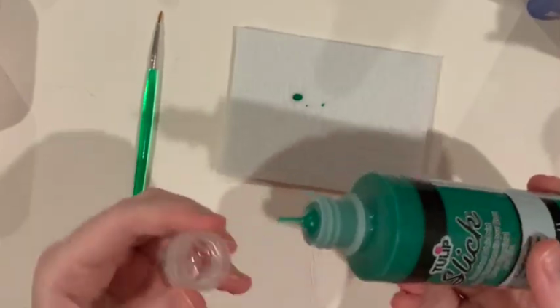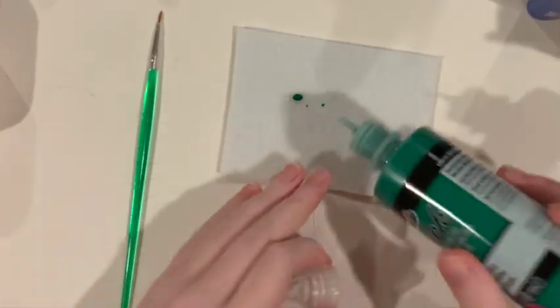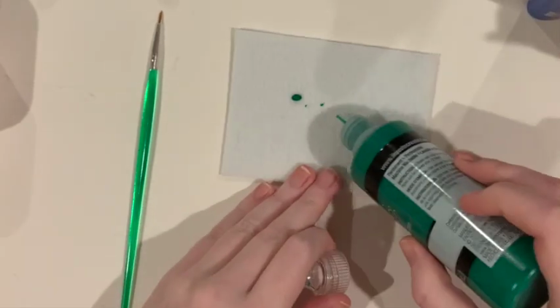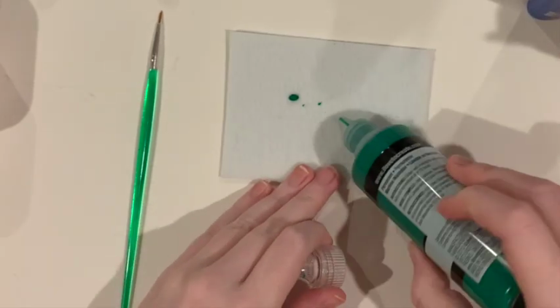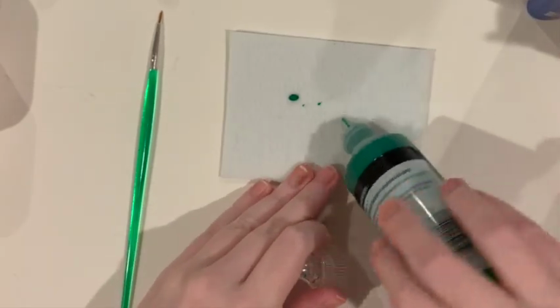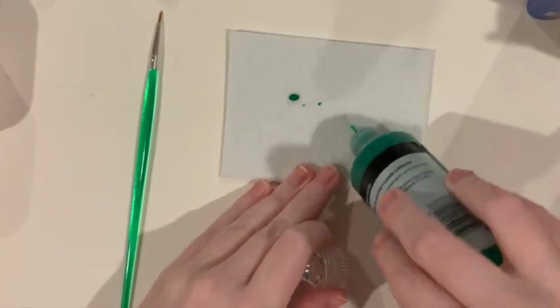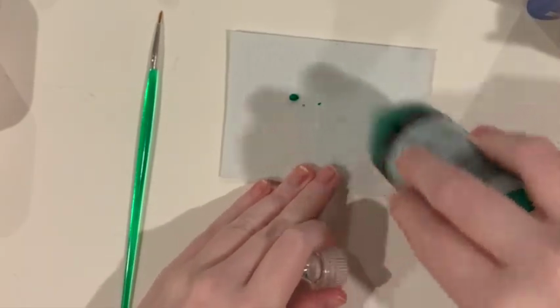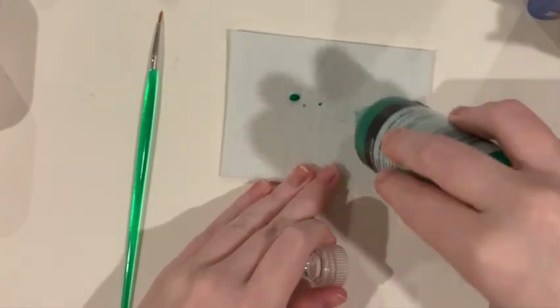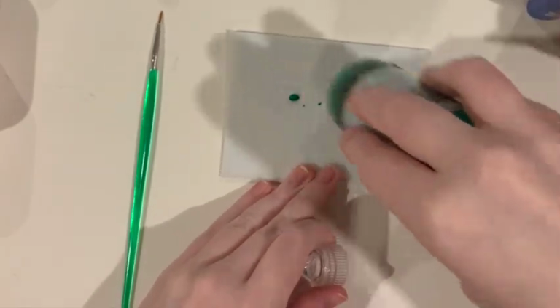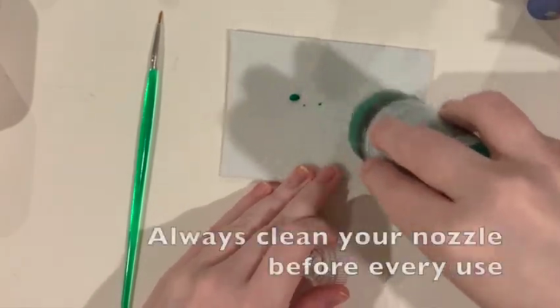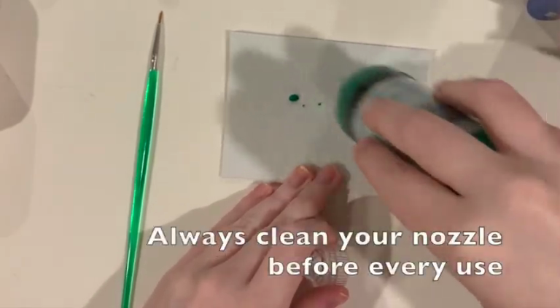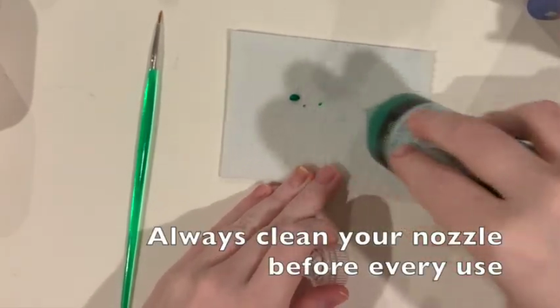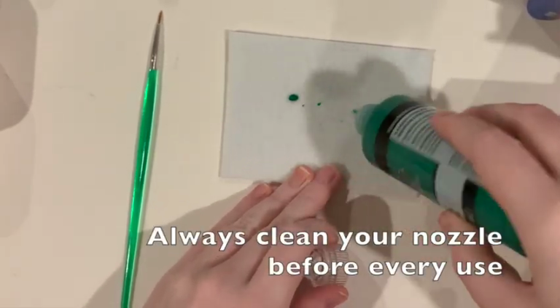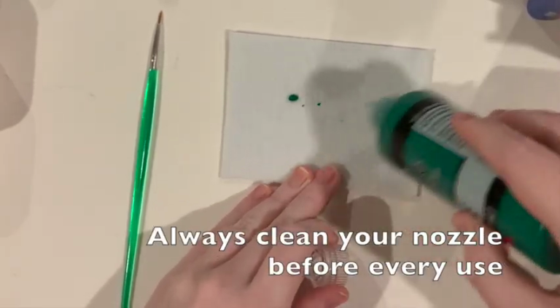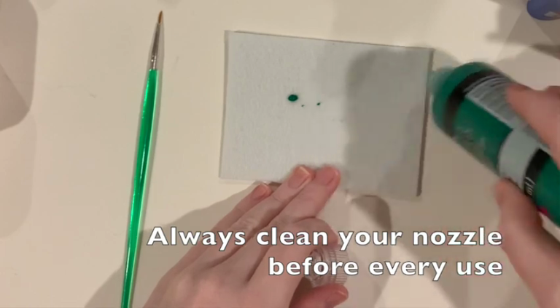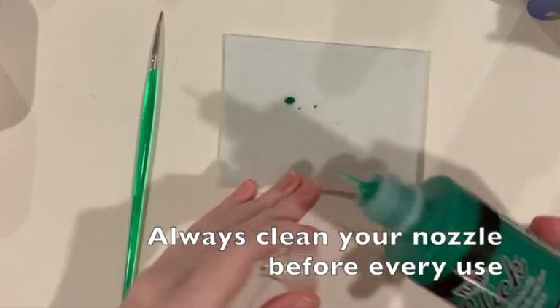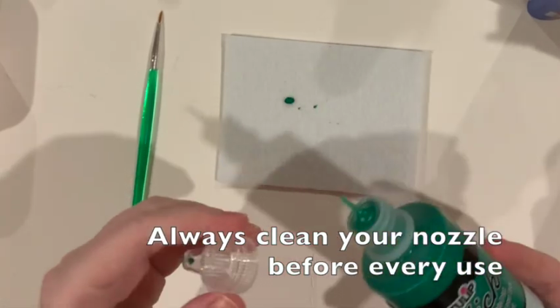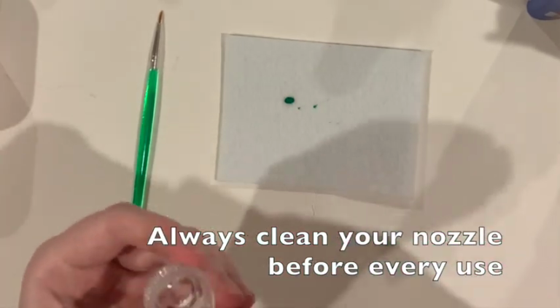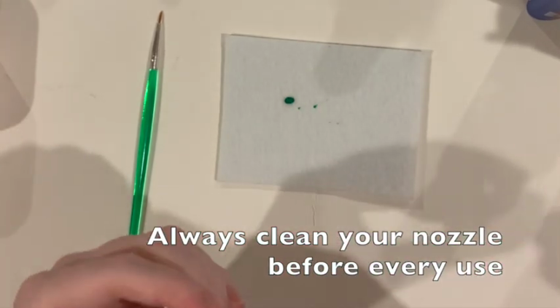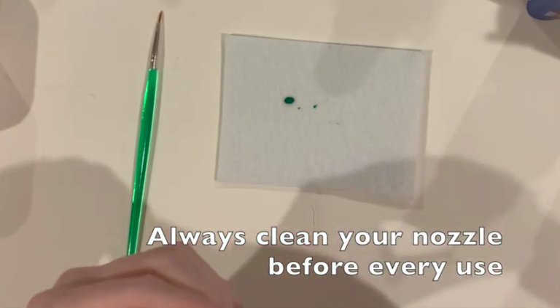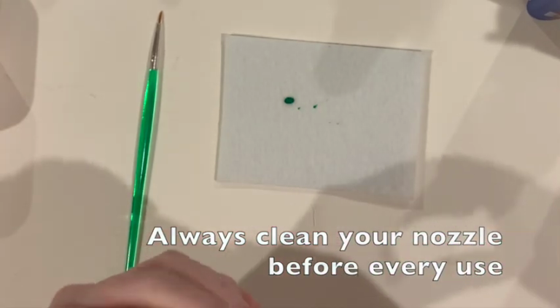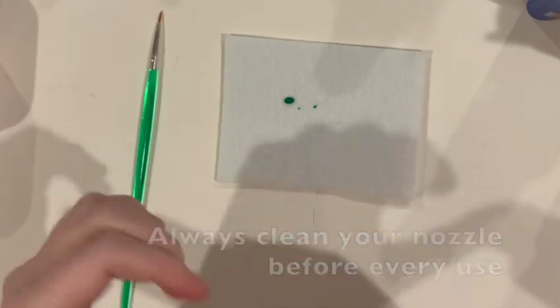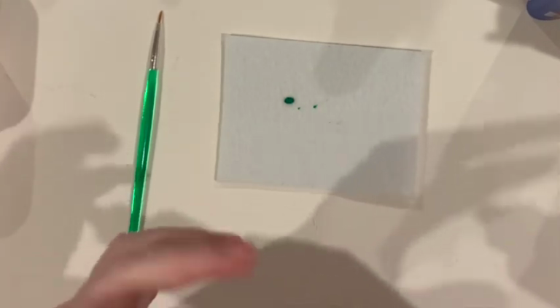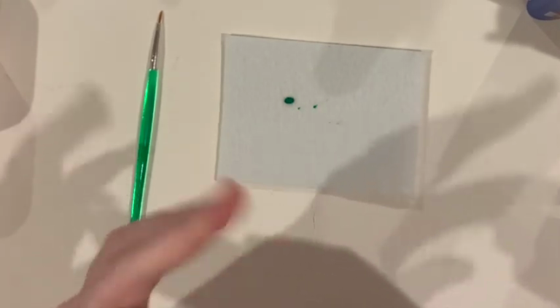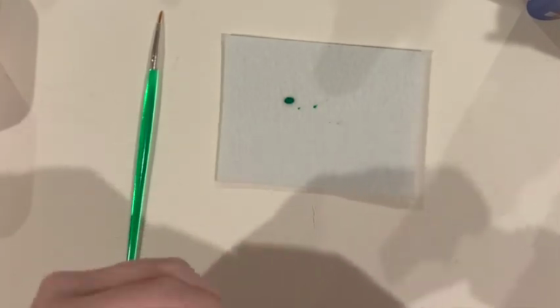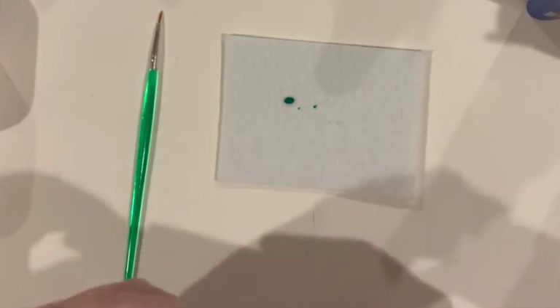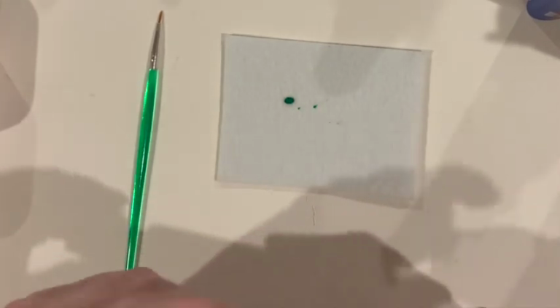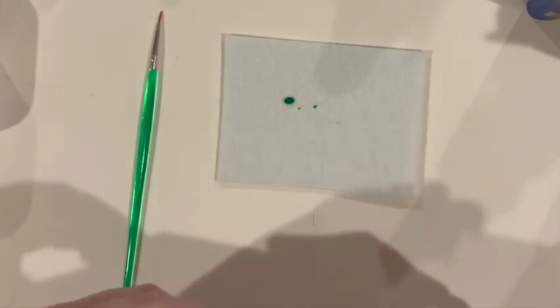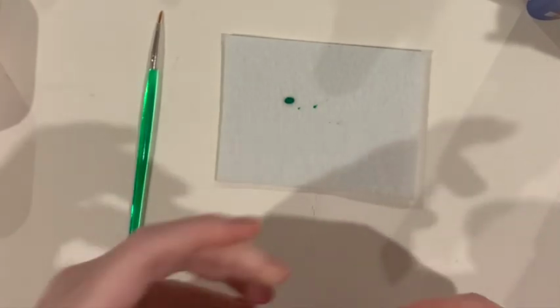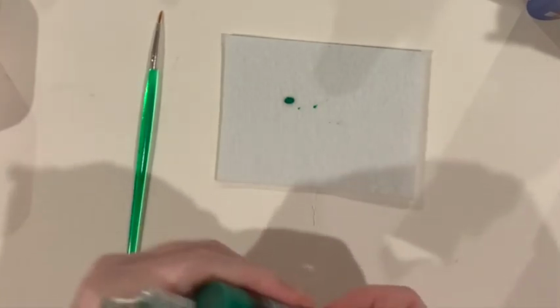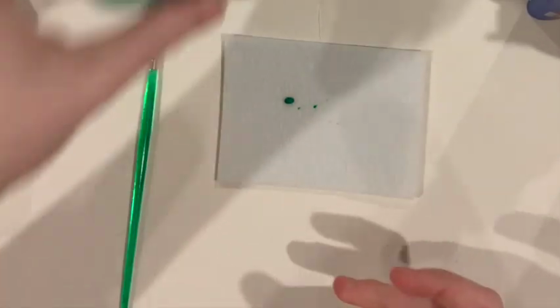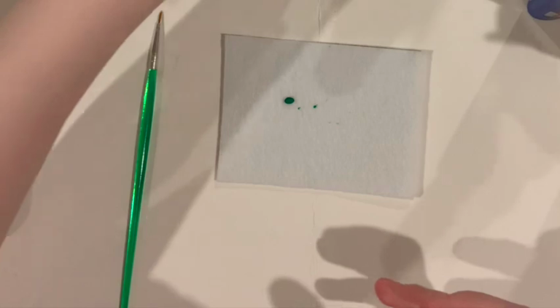Now I'm going to wipe my nozzle as clean as possible. I'm going to need that for something in a second, and I need it to be clean.